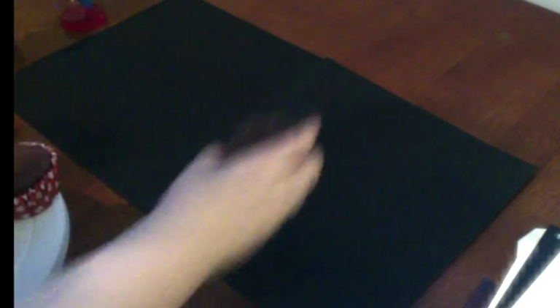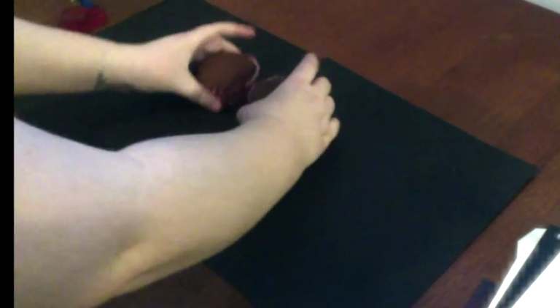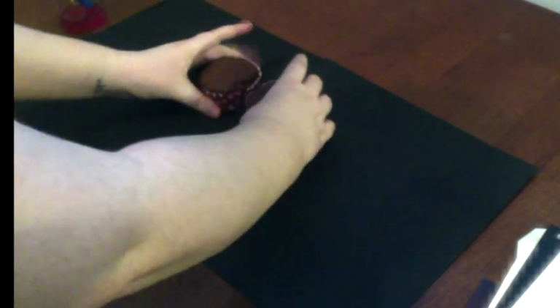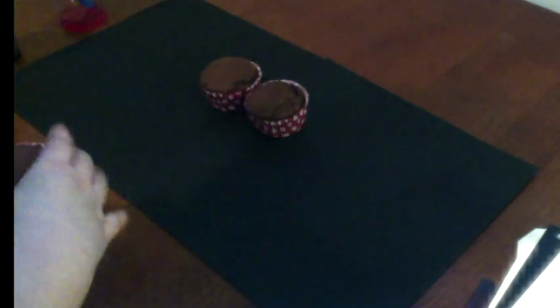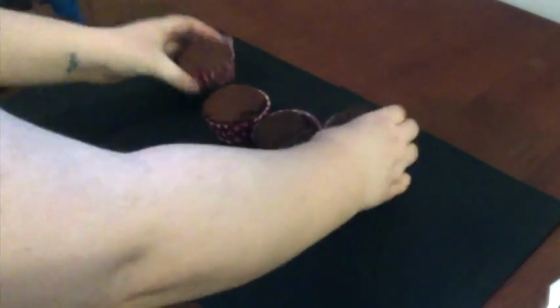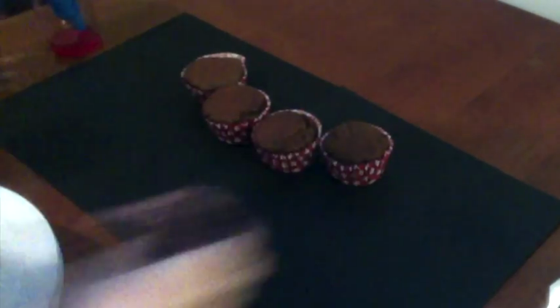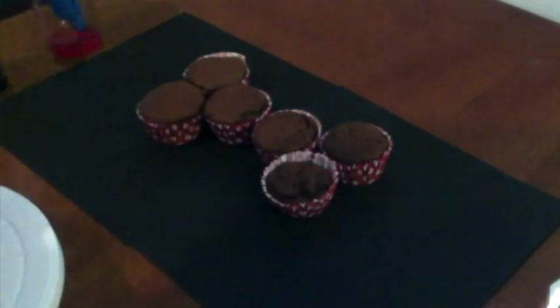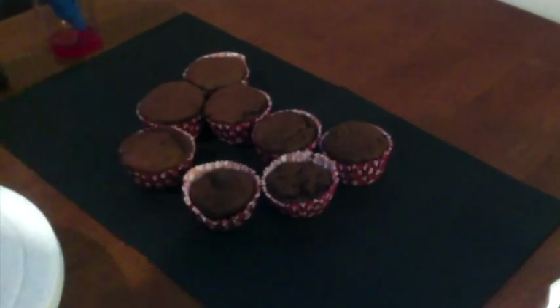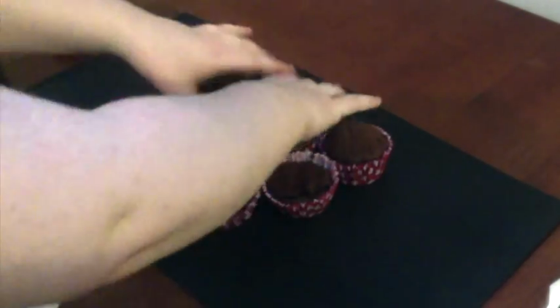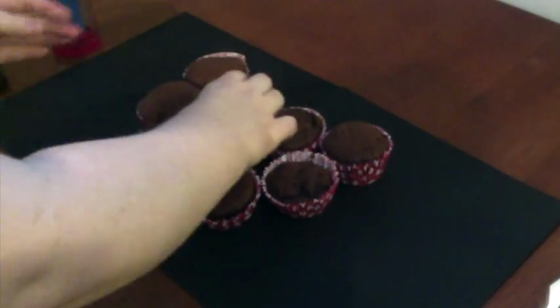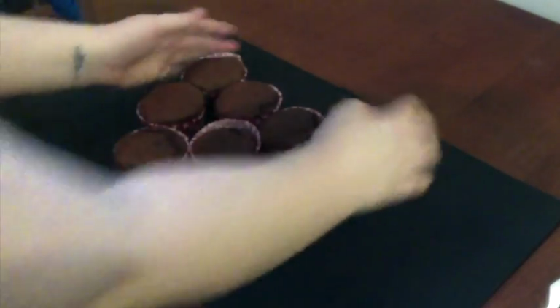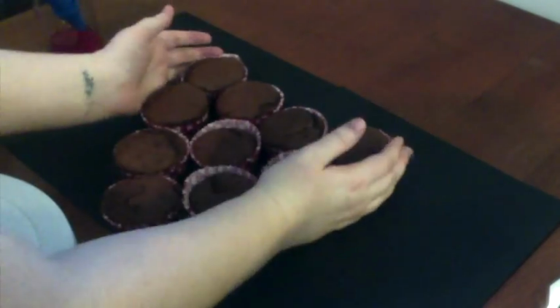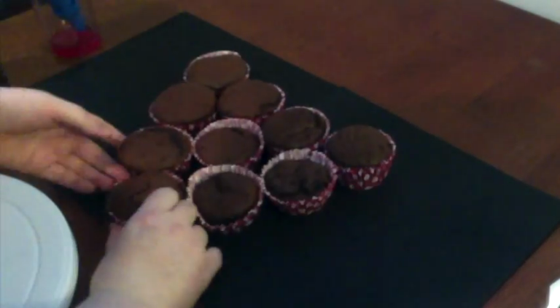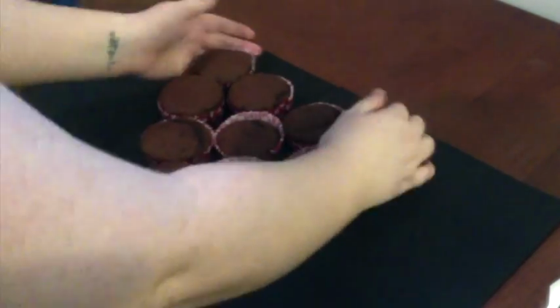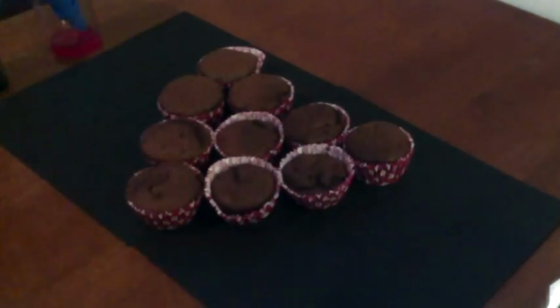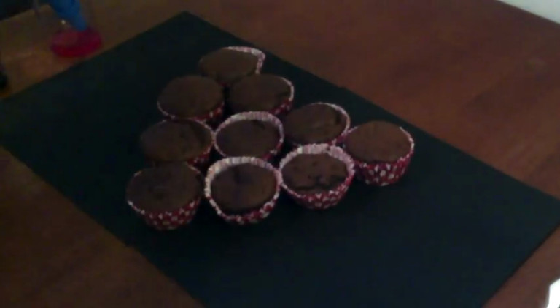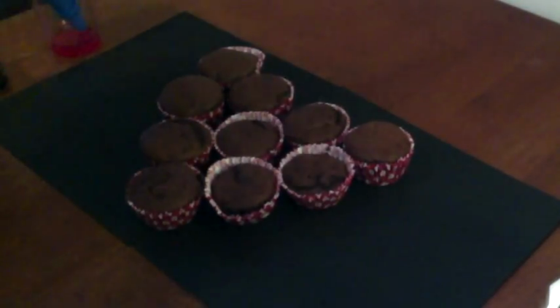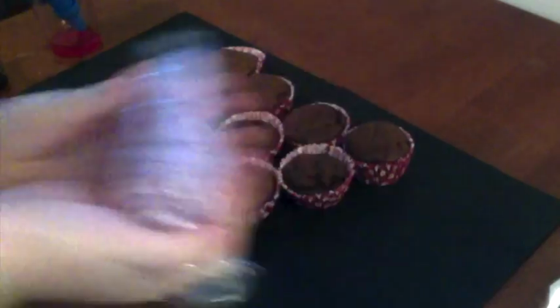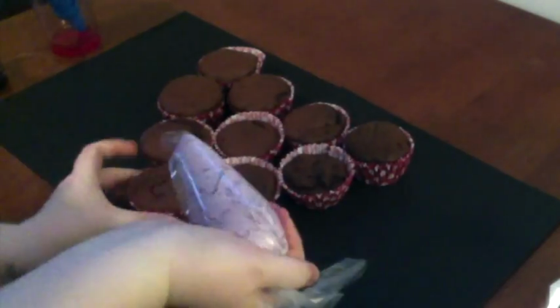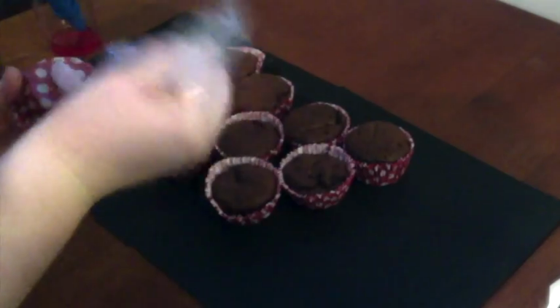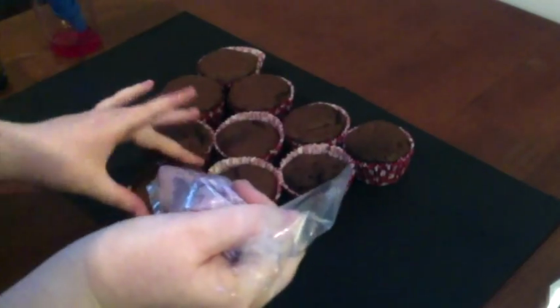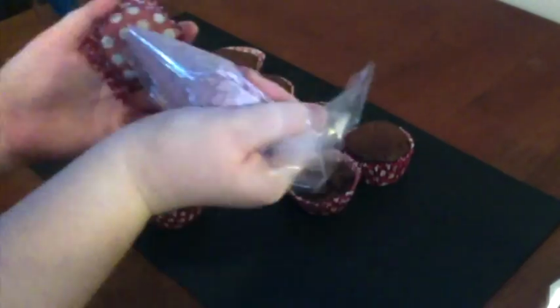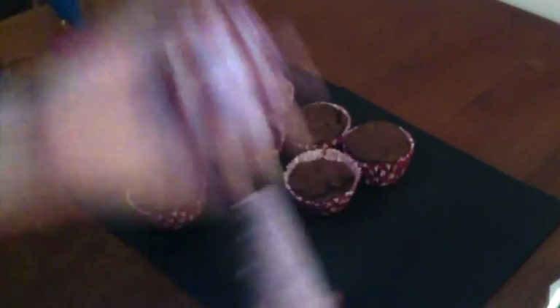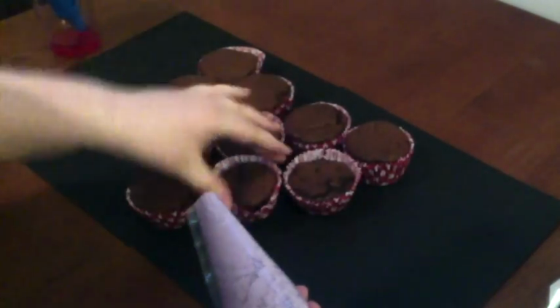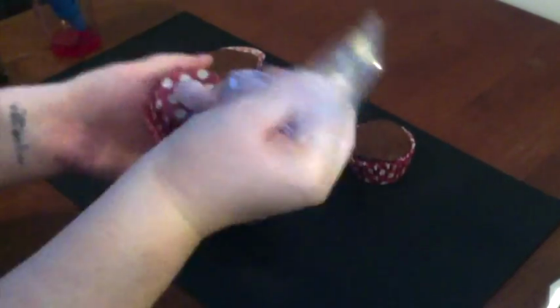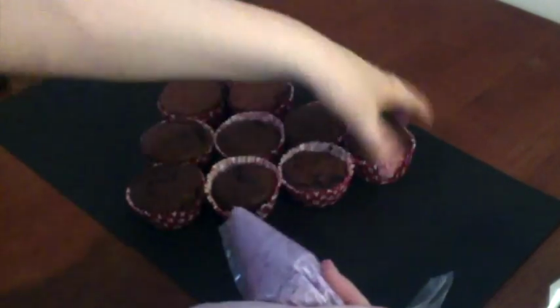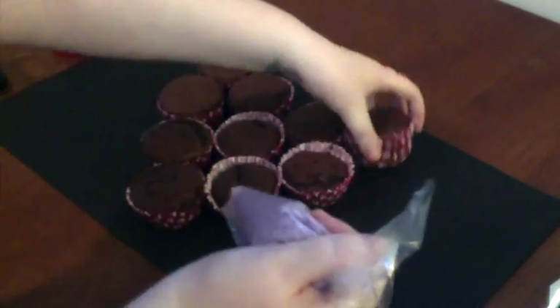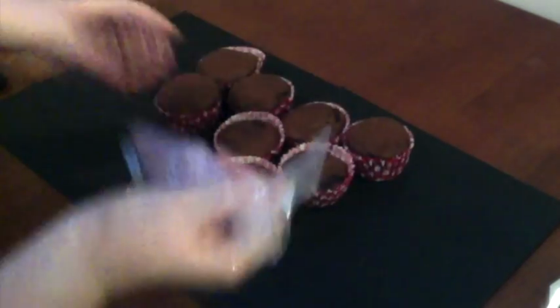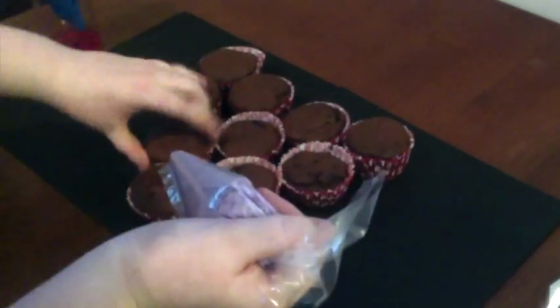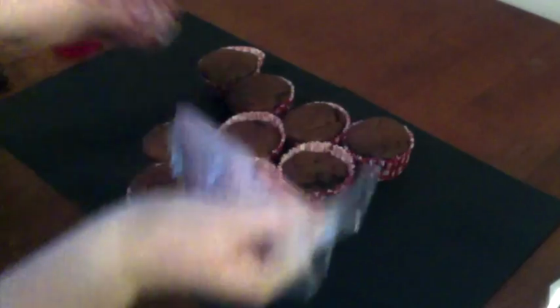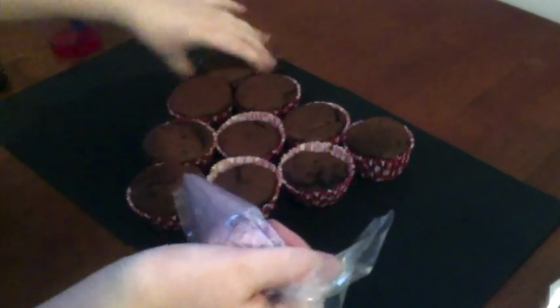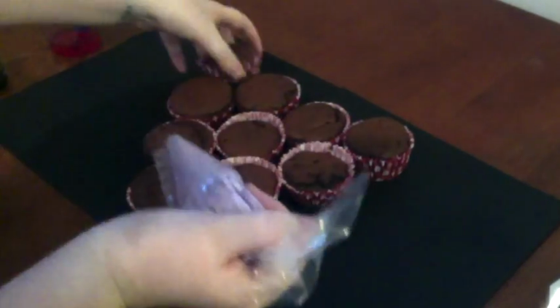Start by placing your cupcakes down on your mat to make the desired shape that you want. Once you're happy with that, grab your buttercream icing and ice the bottom of the cupcakes to keep them in place, because when you're spreading the buttercream icing on them, you don't want them moving around.